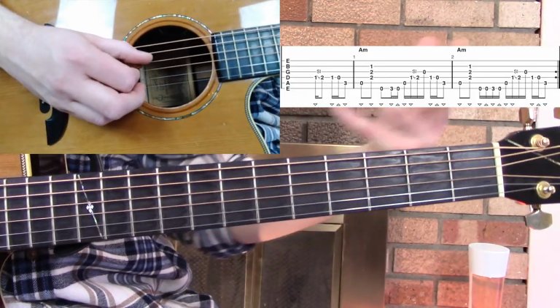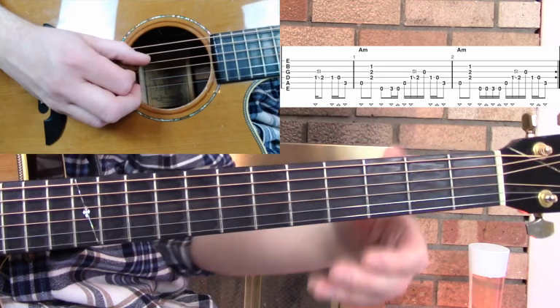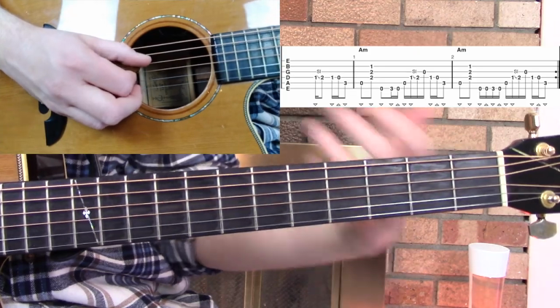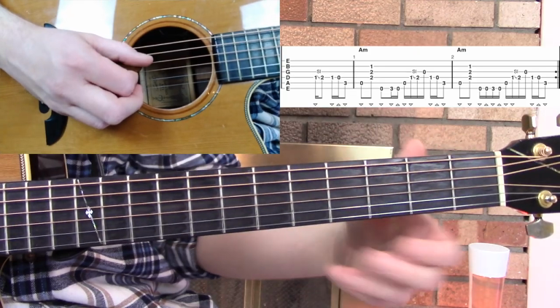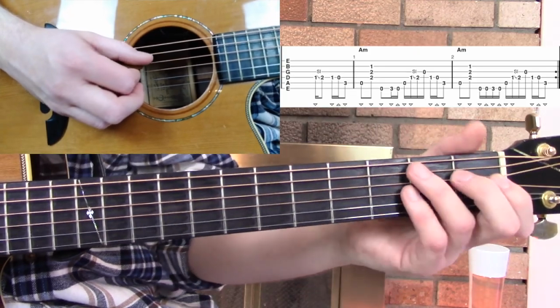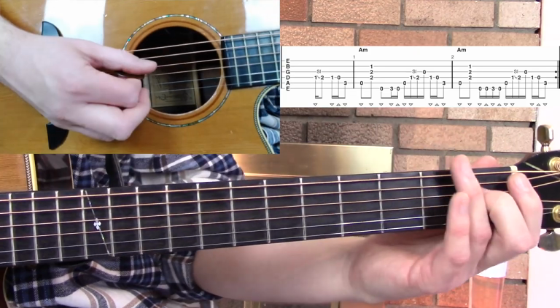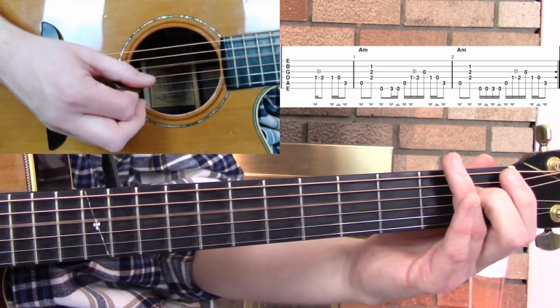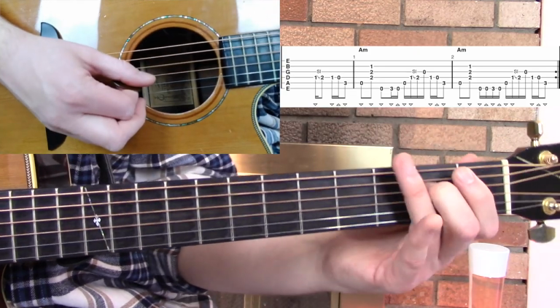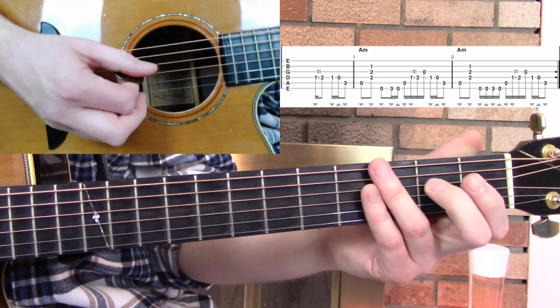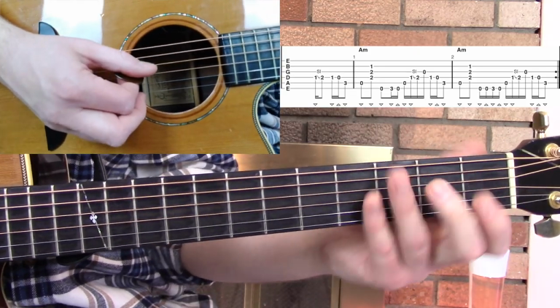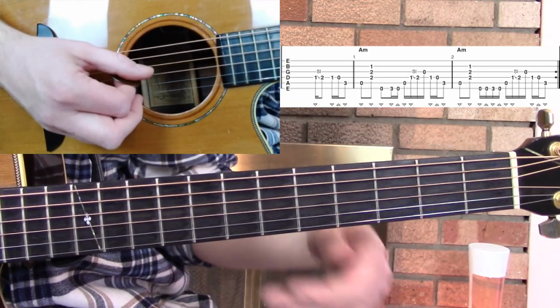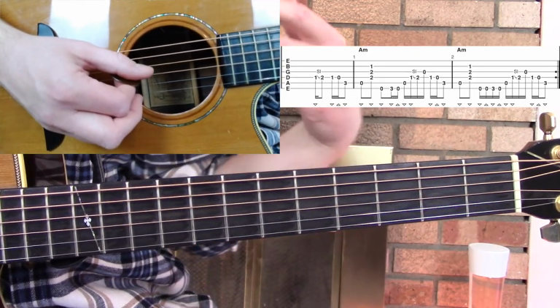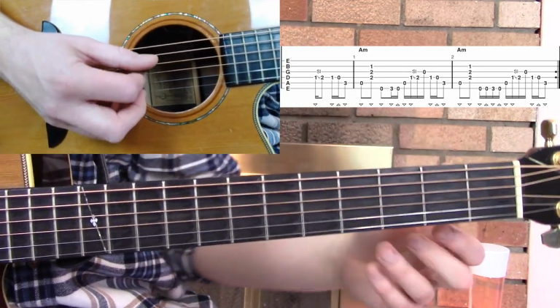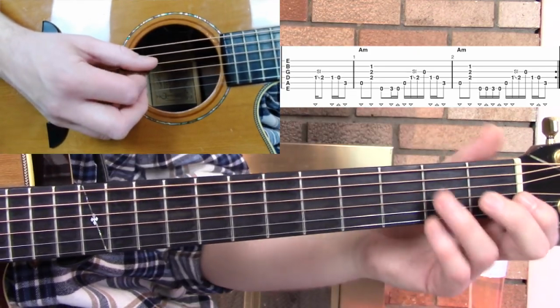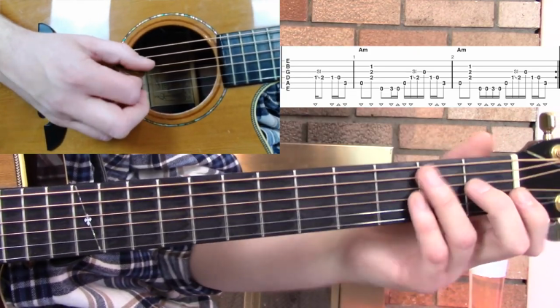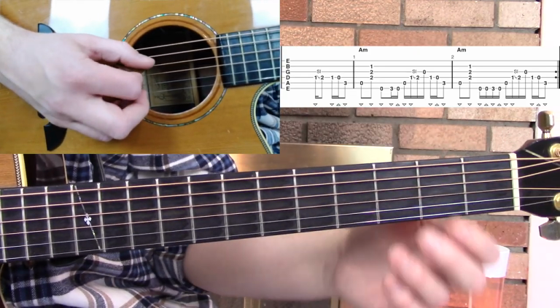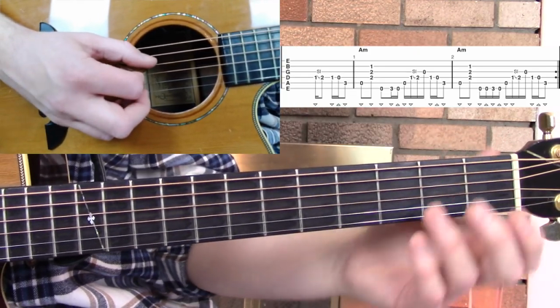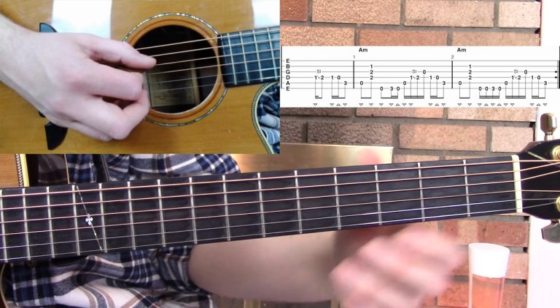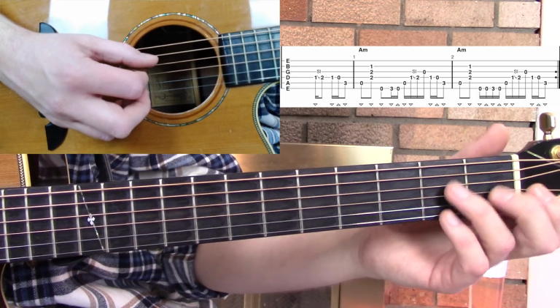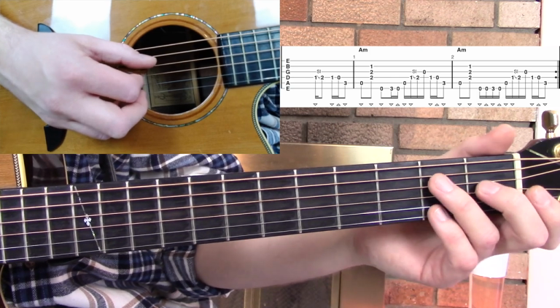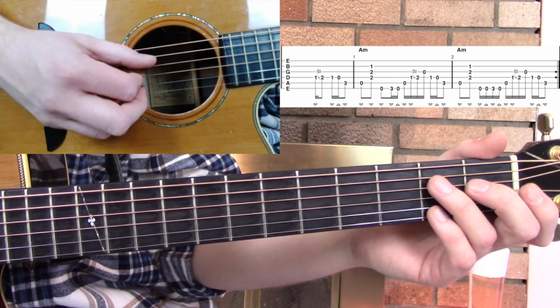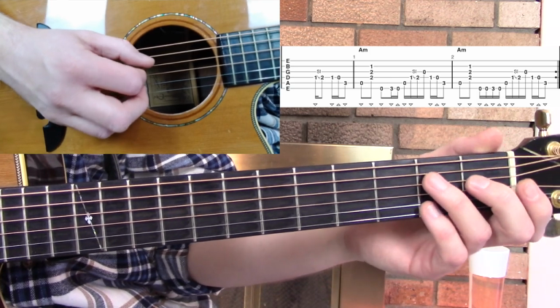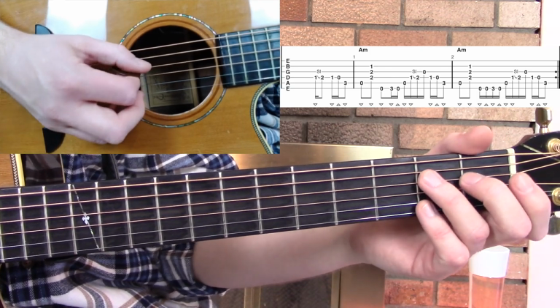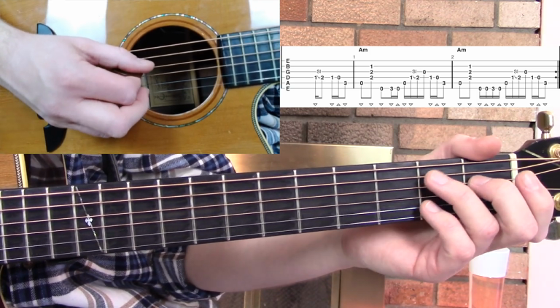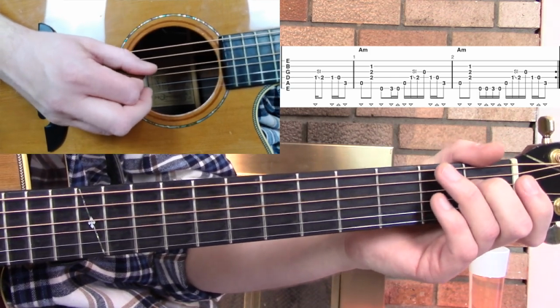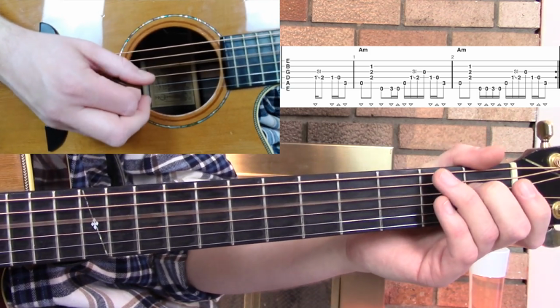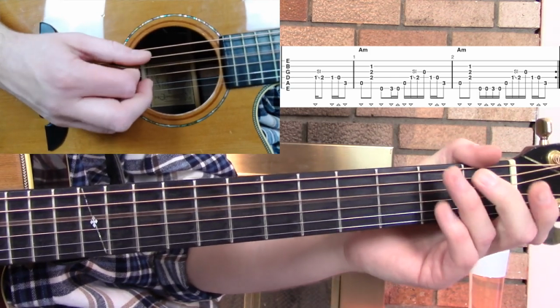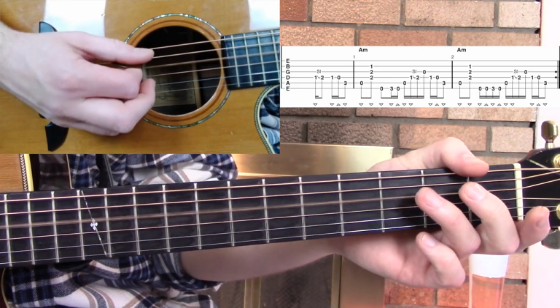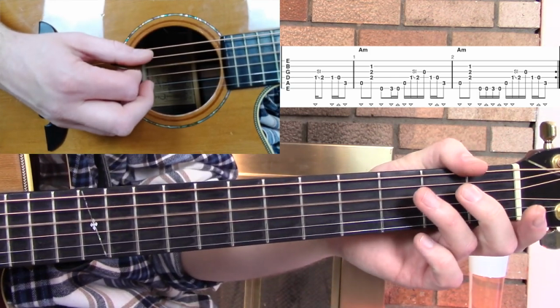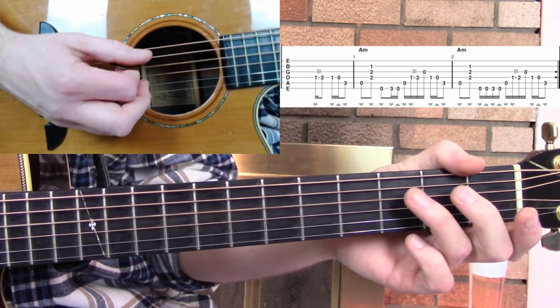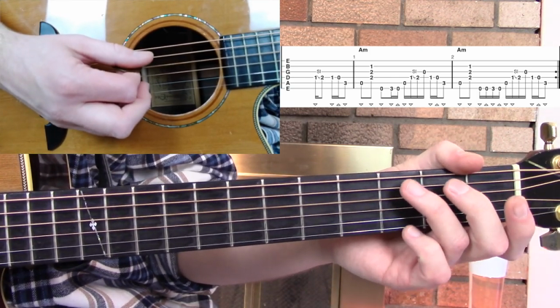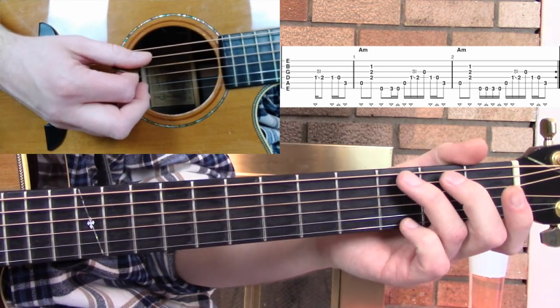Technically that's like a rest. And then right after that he's going to play the first fret D to open D to third fret A.